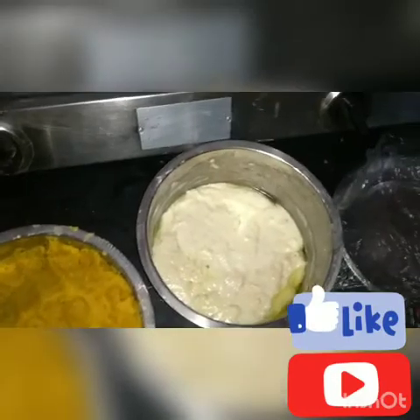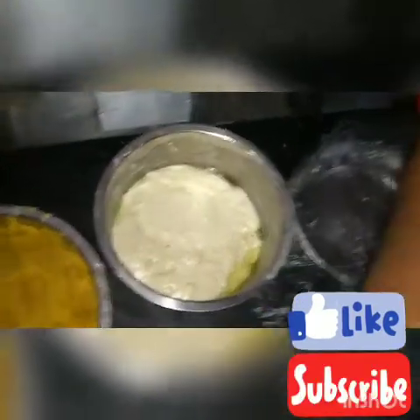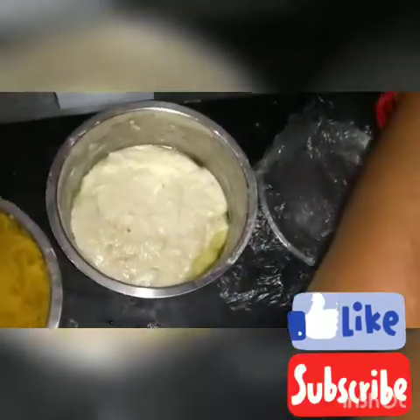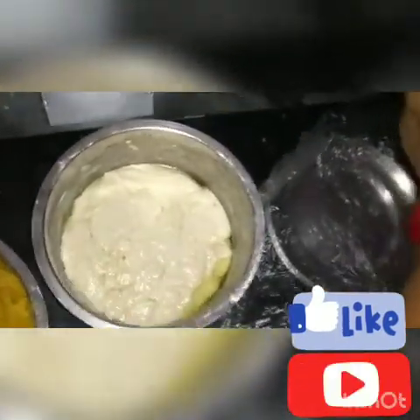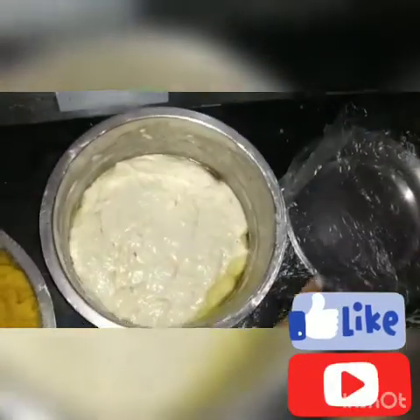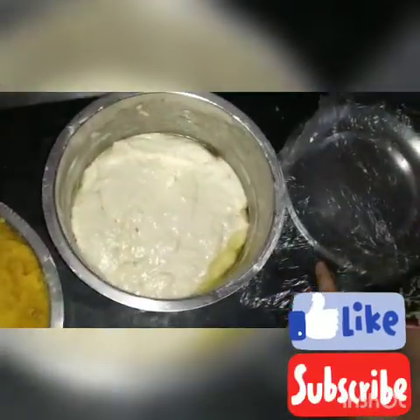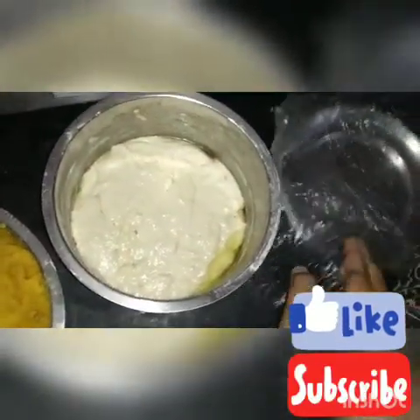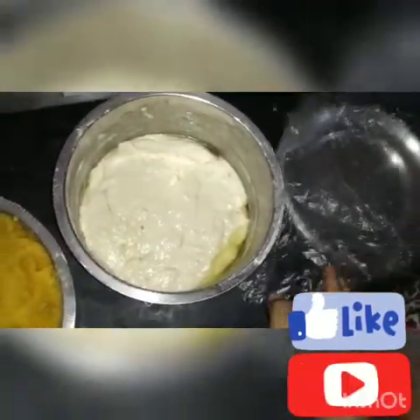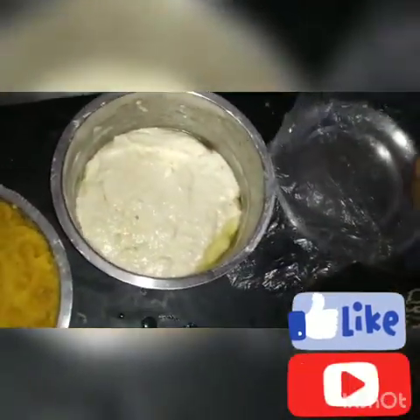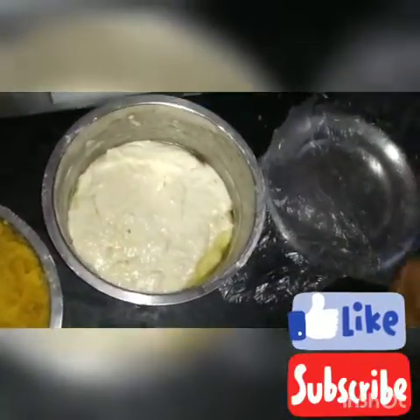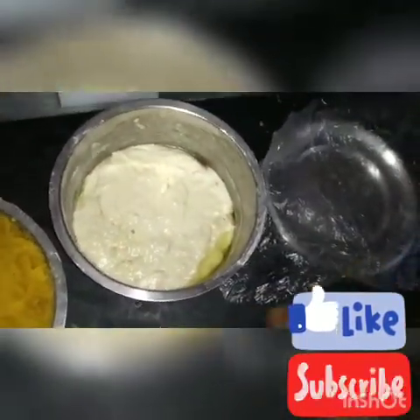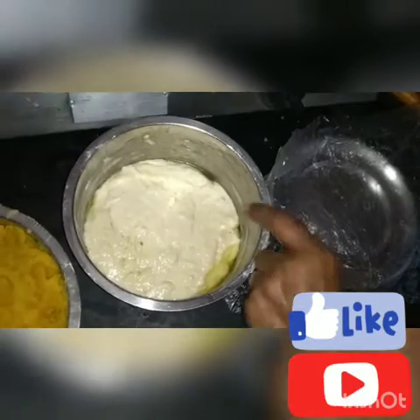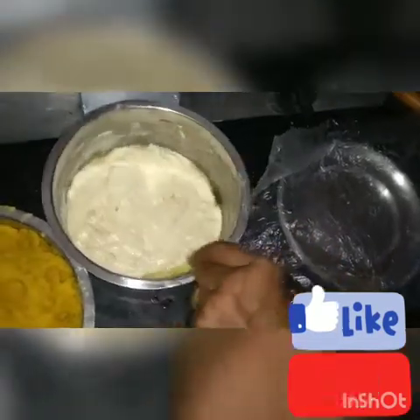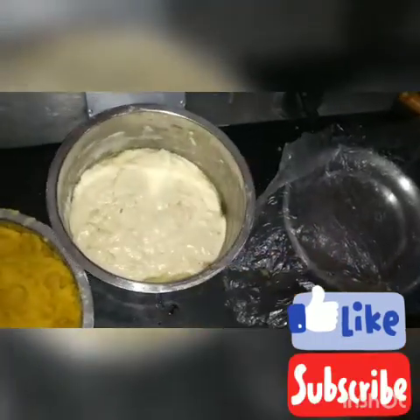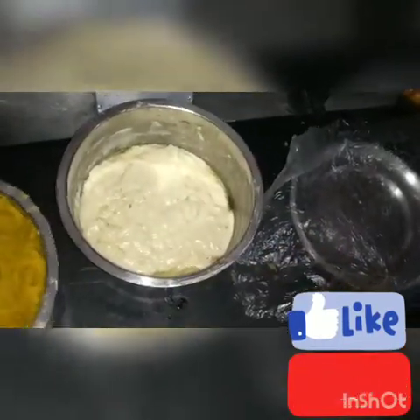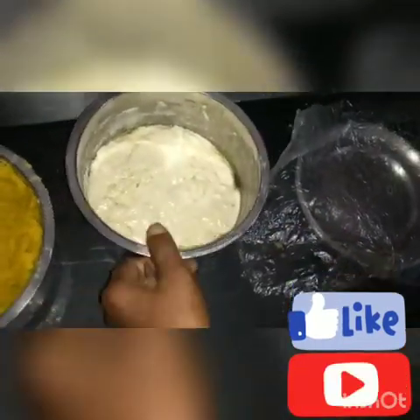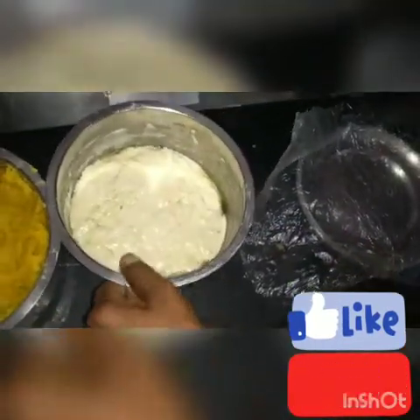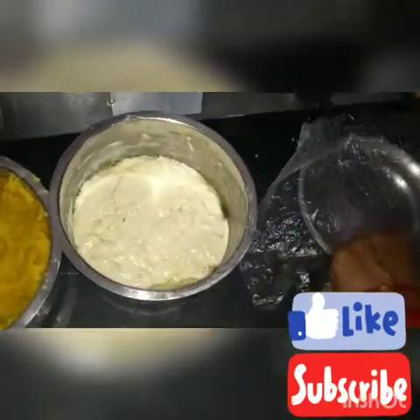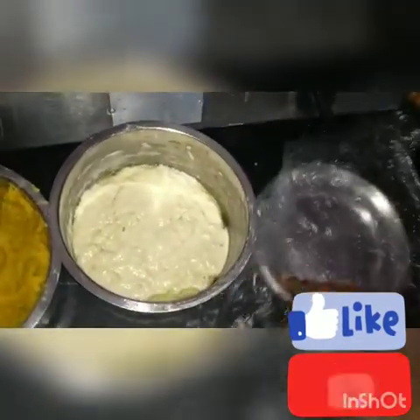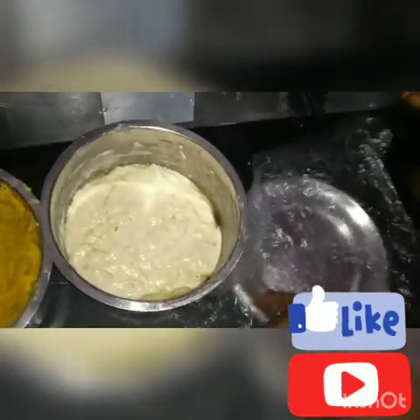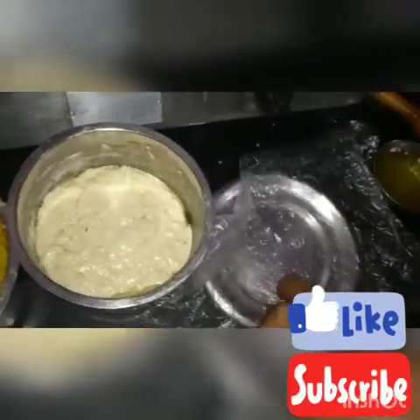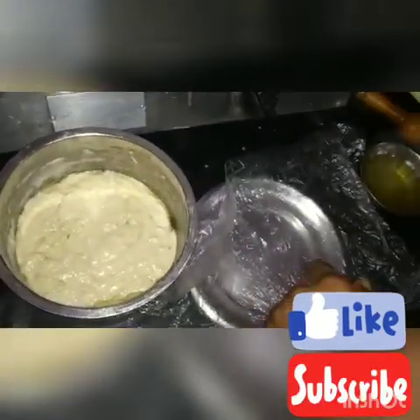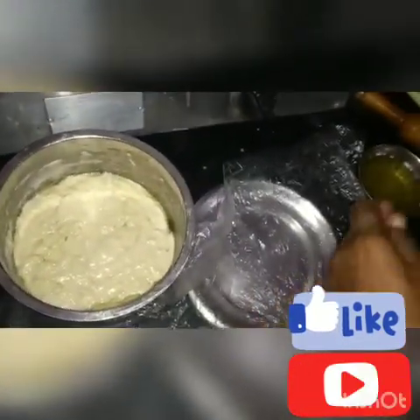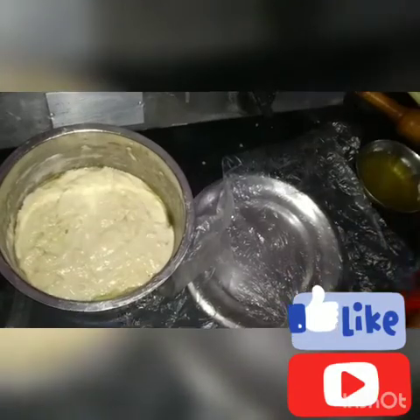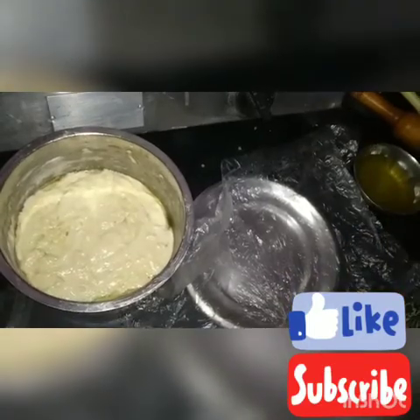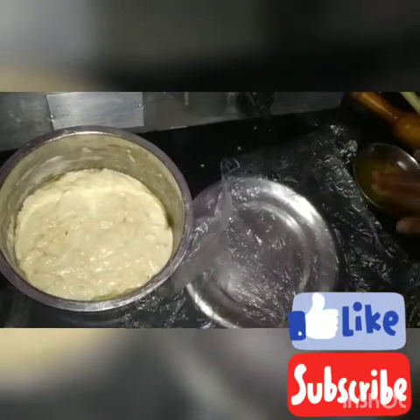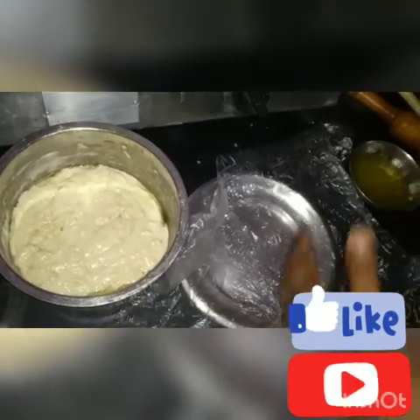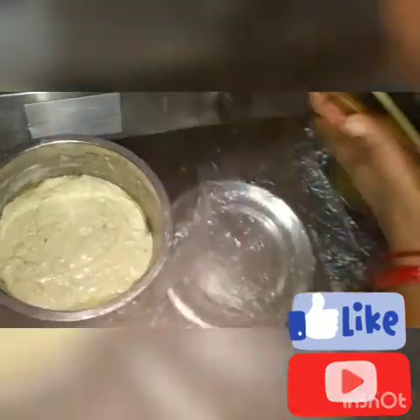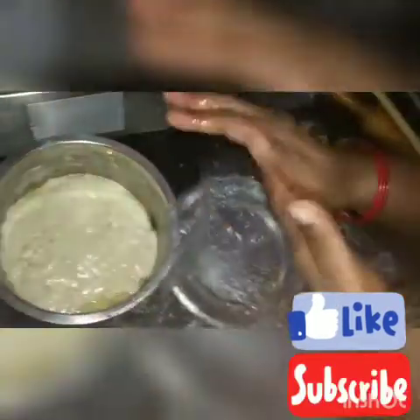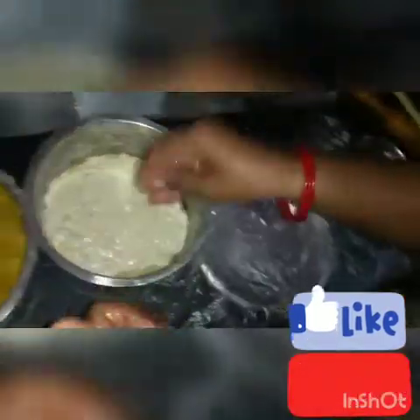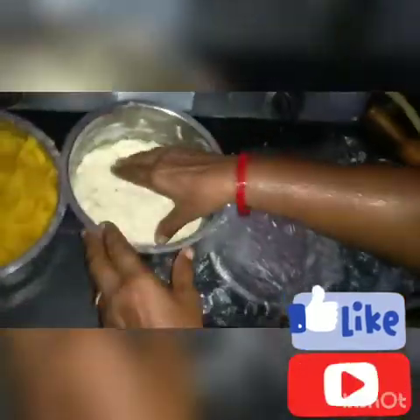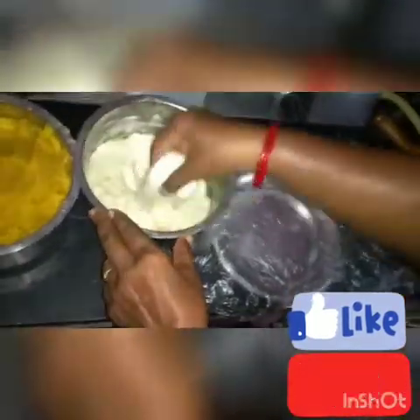Next, let's prepare some oil. First, we put the oil in. So we will get a basic base.